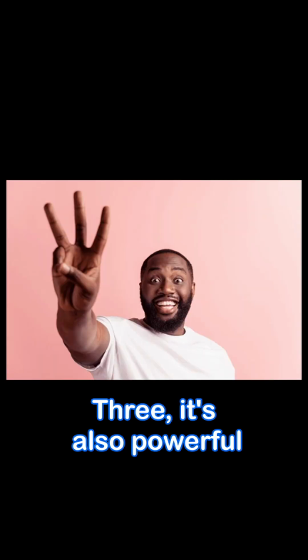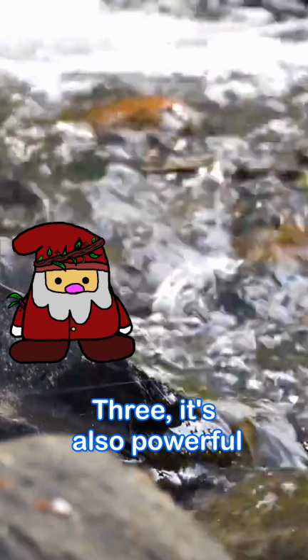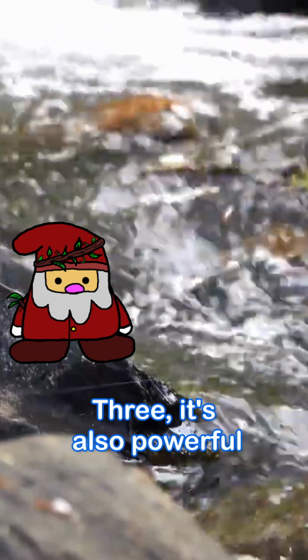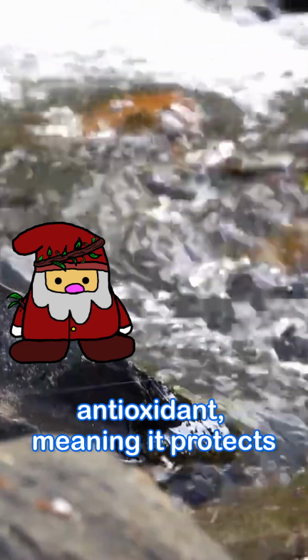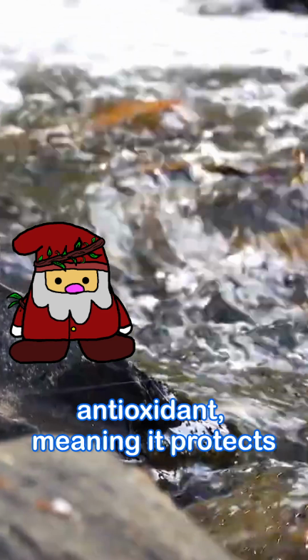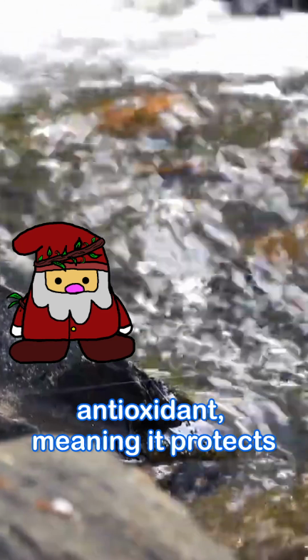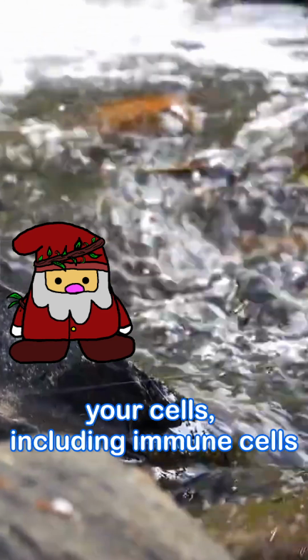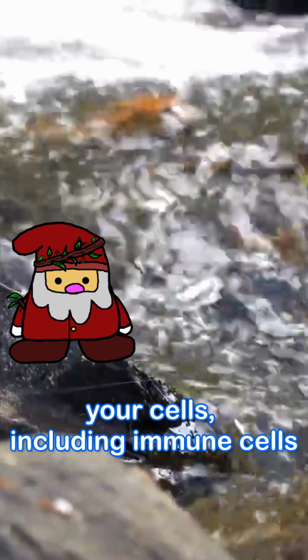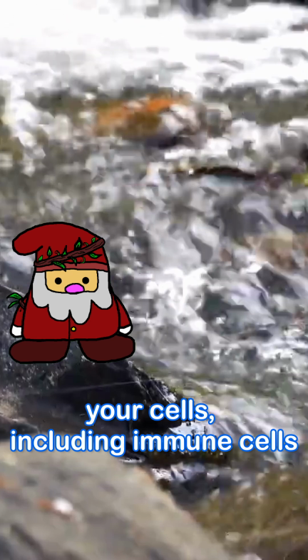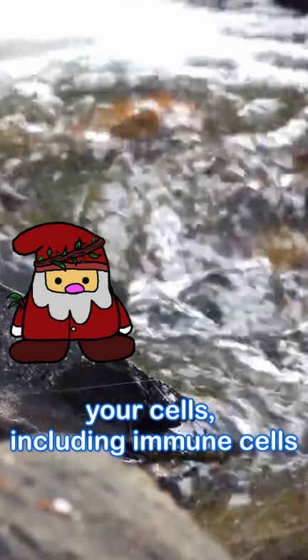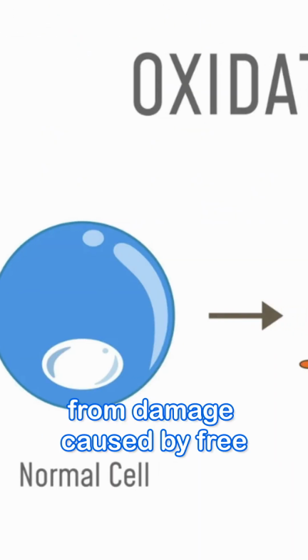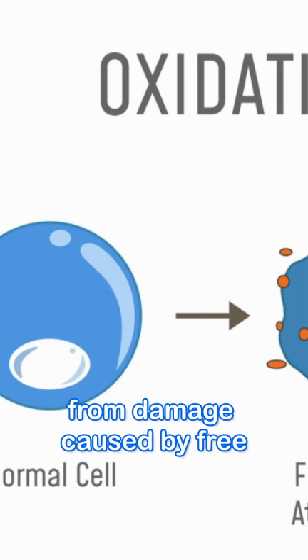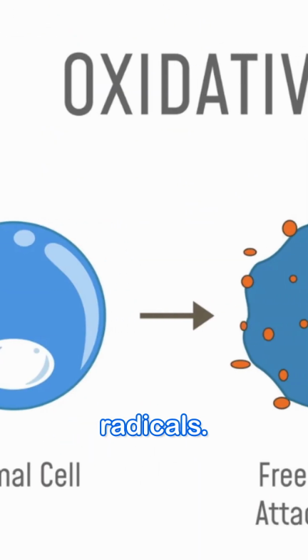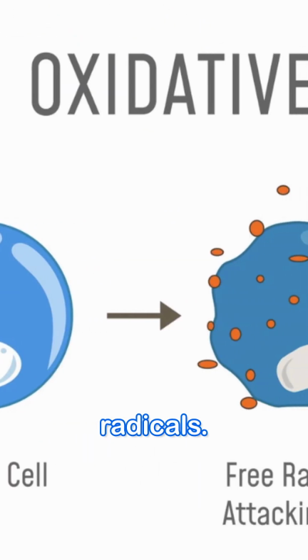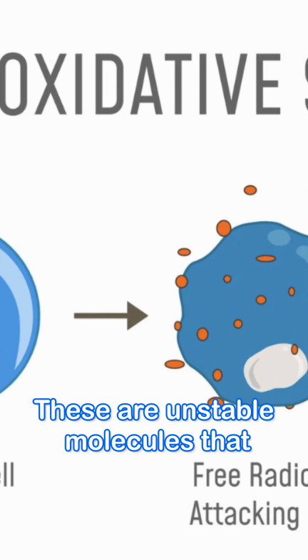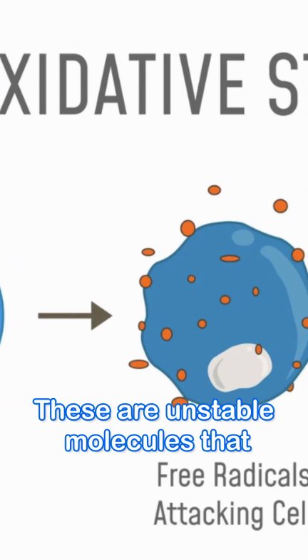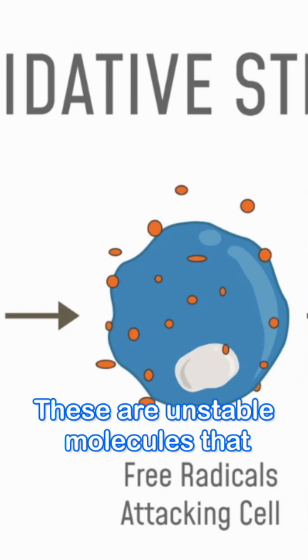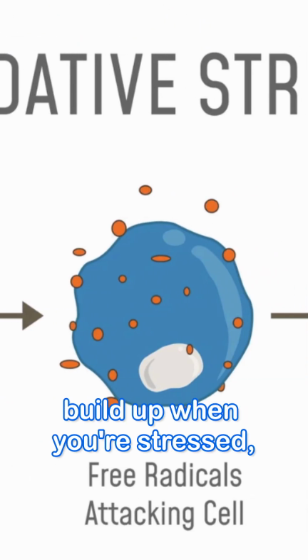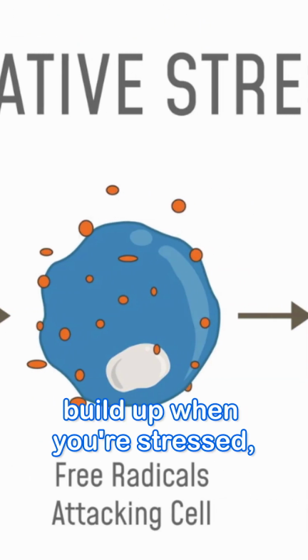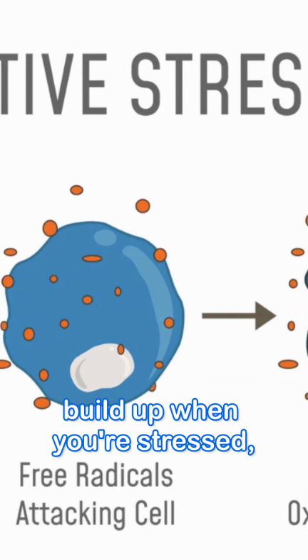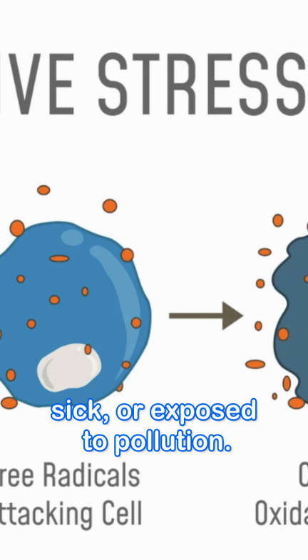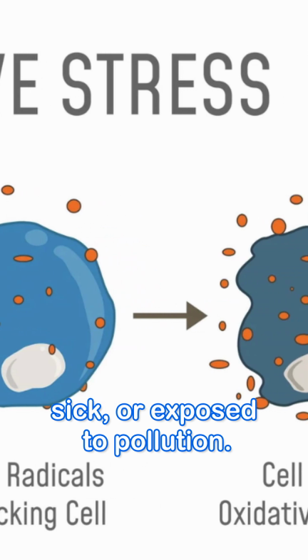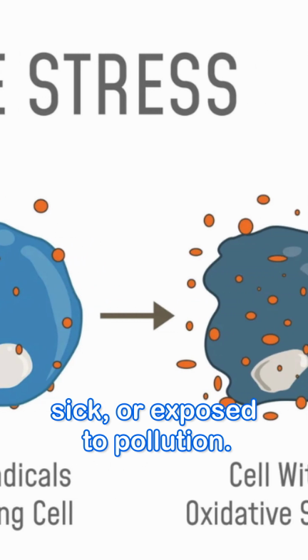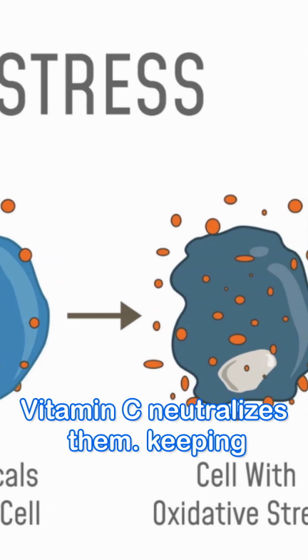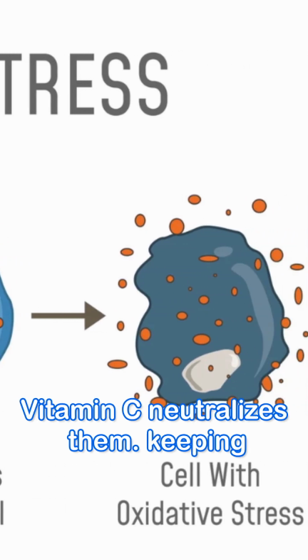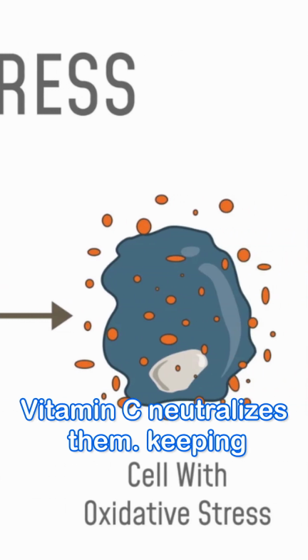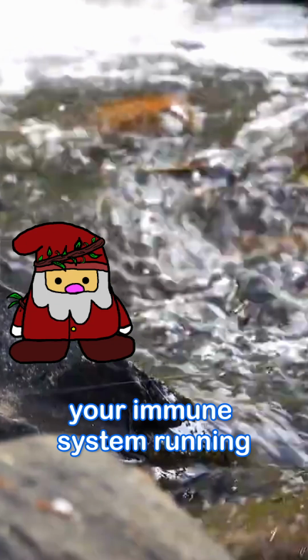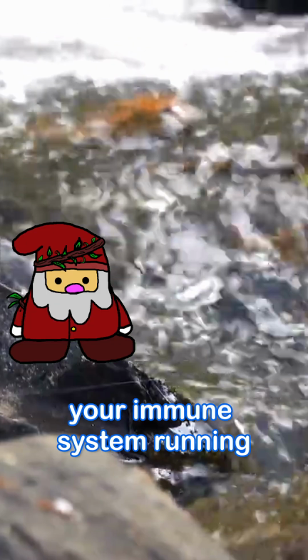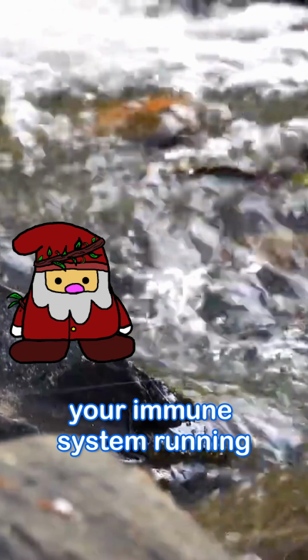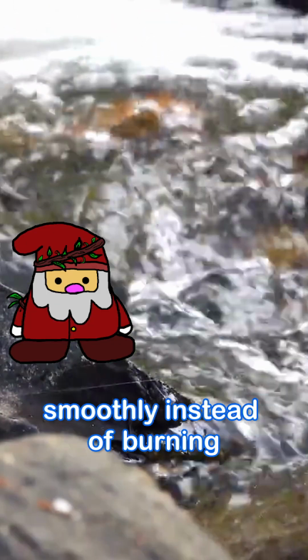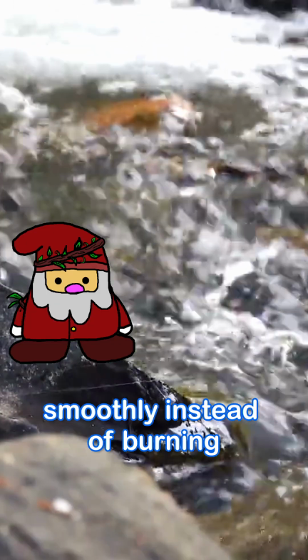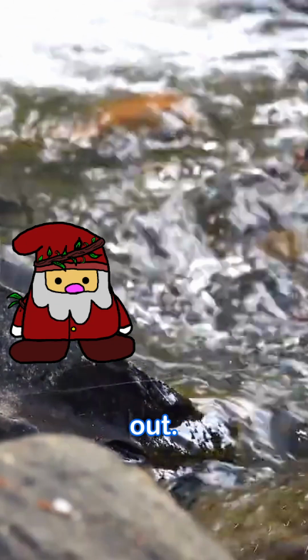Three, it's also a powerful antioxidant, meaning it protects your cells, including immune cells, from damage caused by free radicals. These are unstable molecules that build up when you're stressed, sick, or exposed to pollution. Vitamin C neutralizes them, keeping your immune system running smoothly instead of burning out.